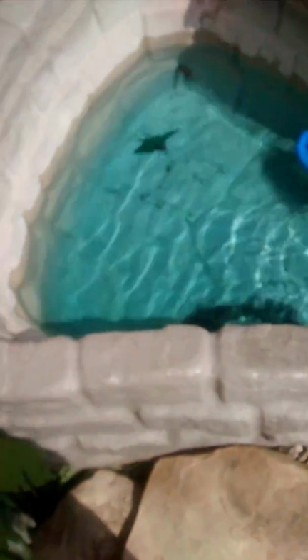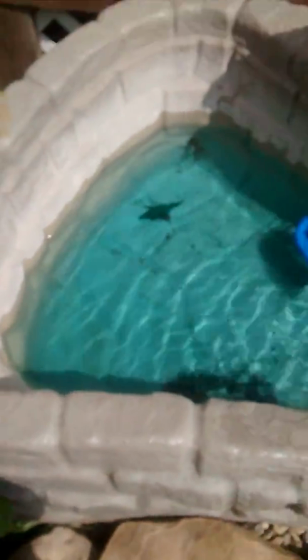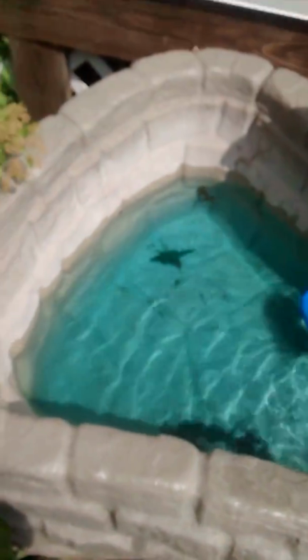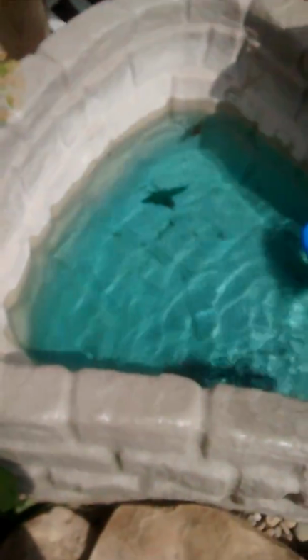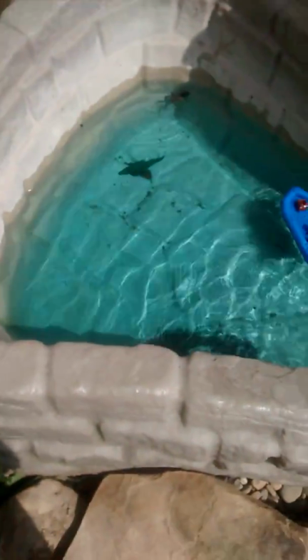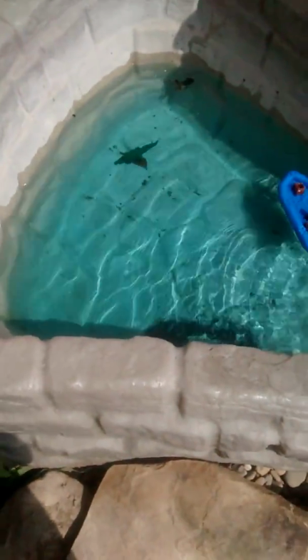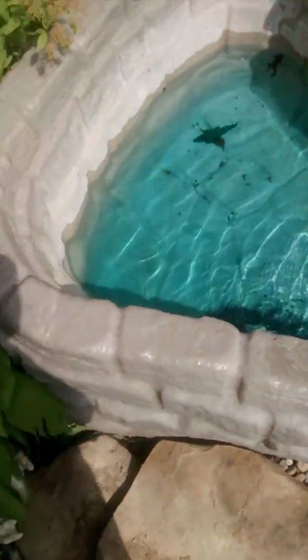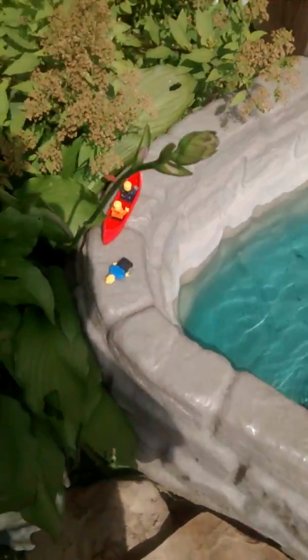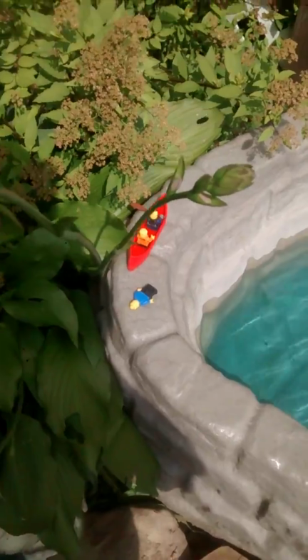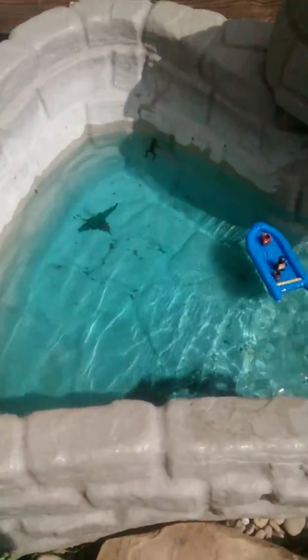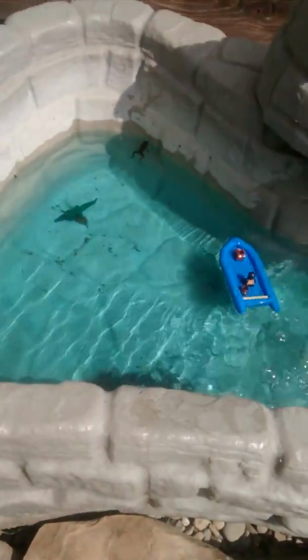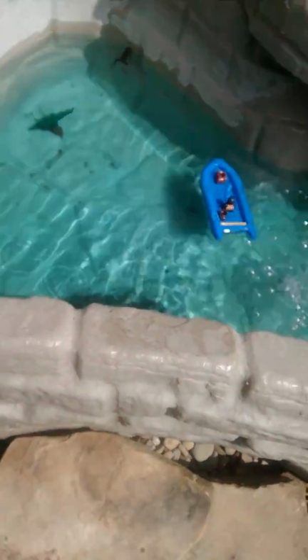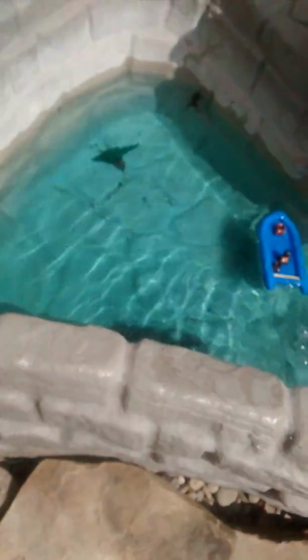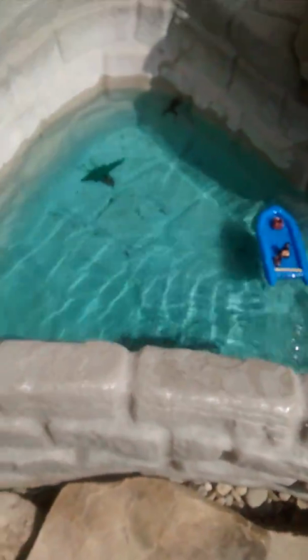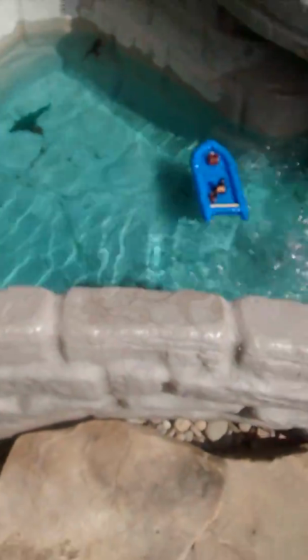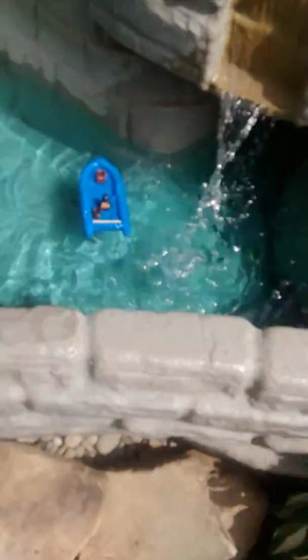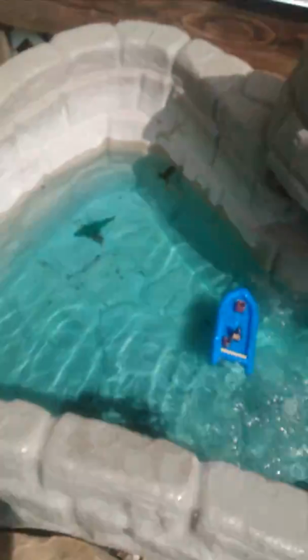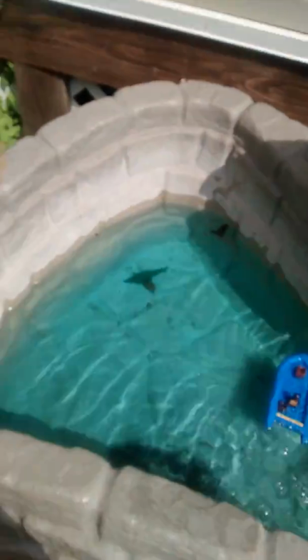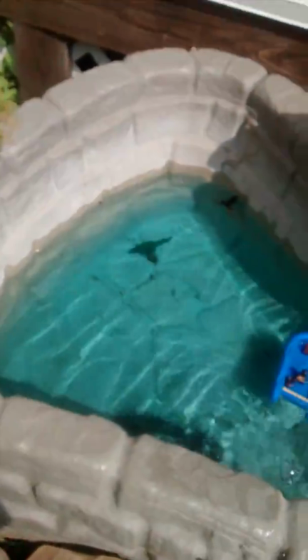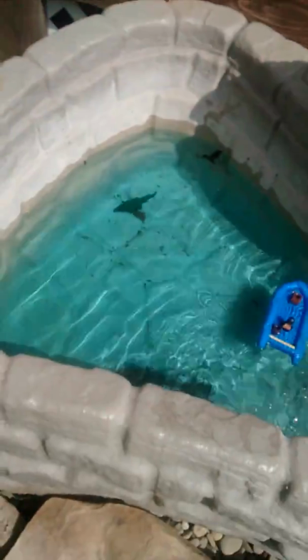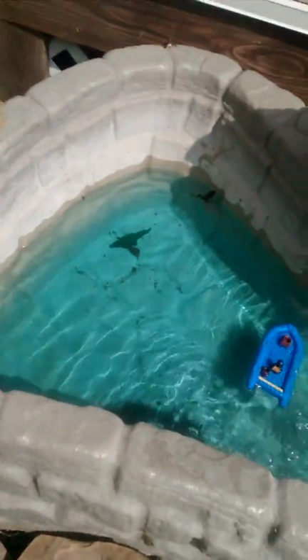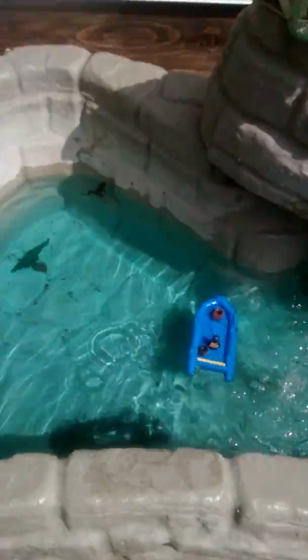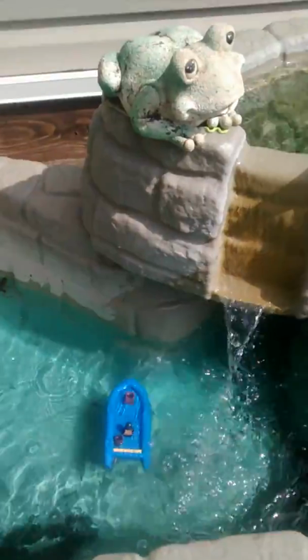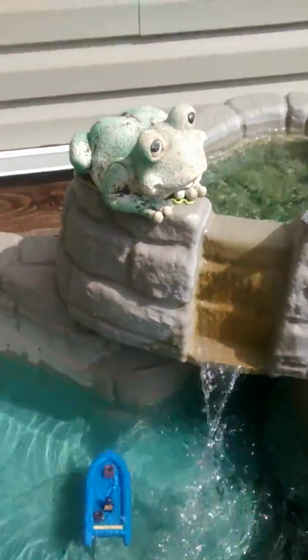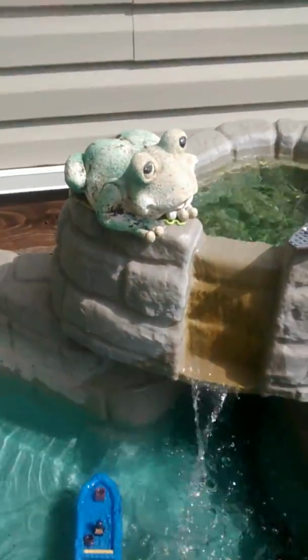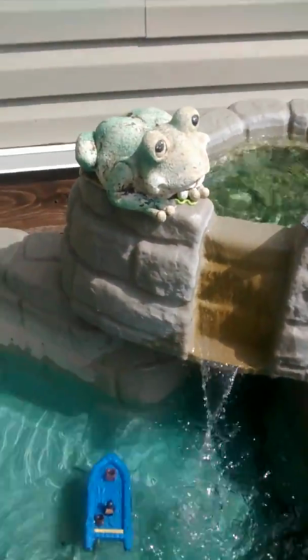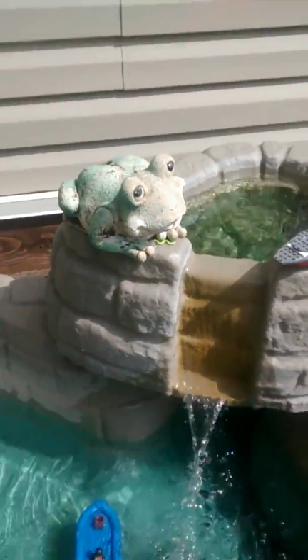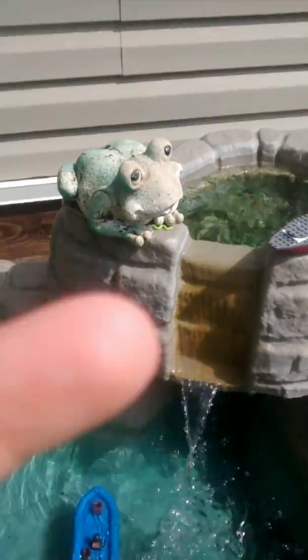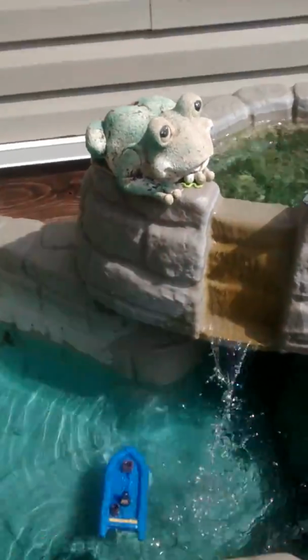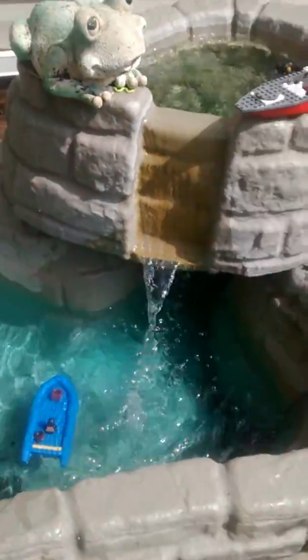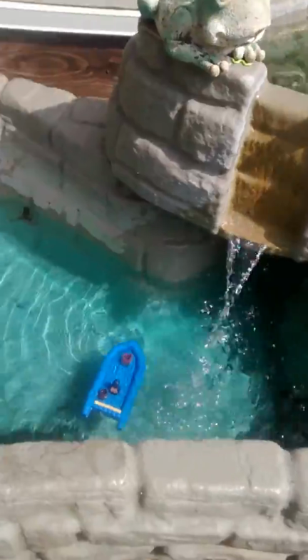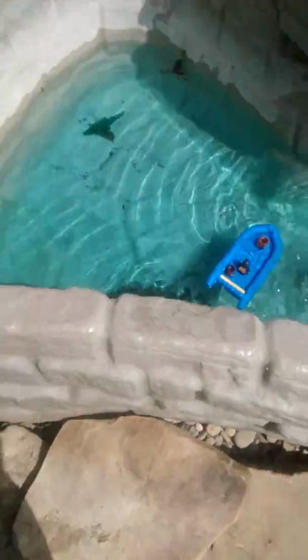There's a bunch of Lego stuff in there — a lot of people figures right there. There's an alligator, a fake one in there. And there's a snake right there, a fake one as well.